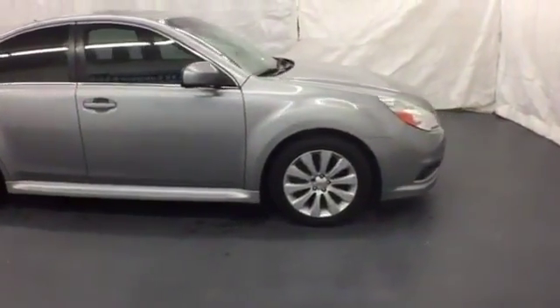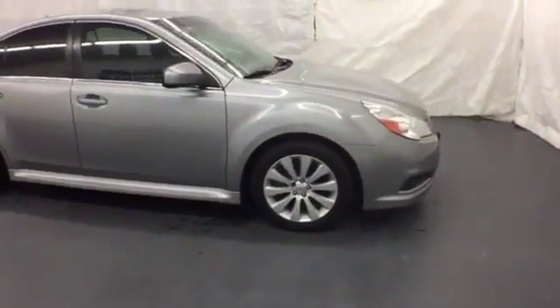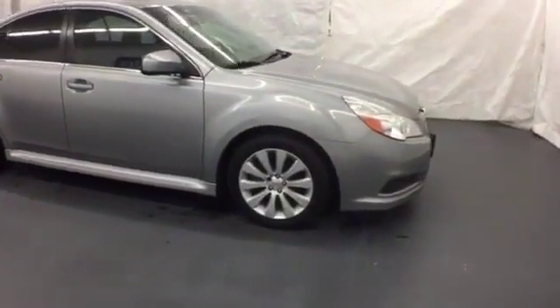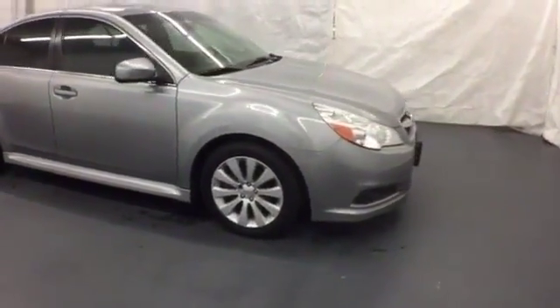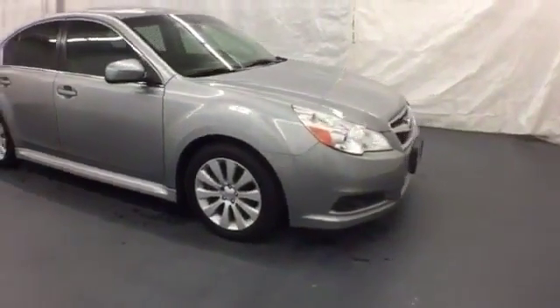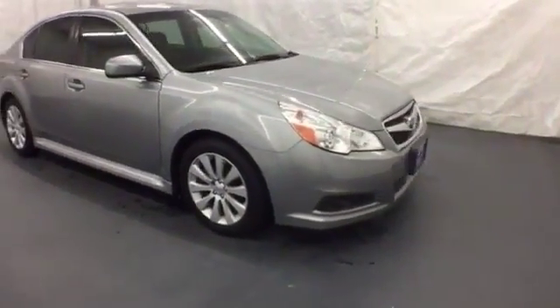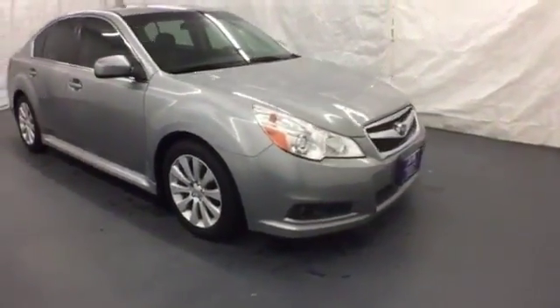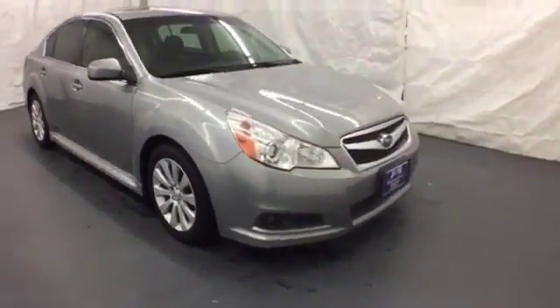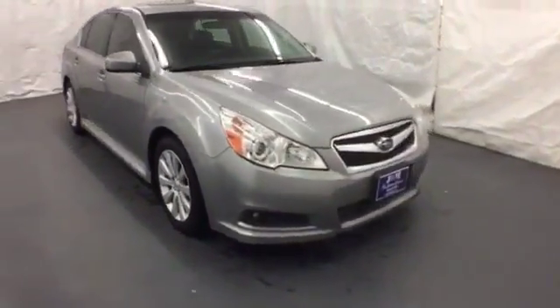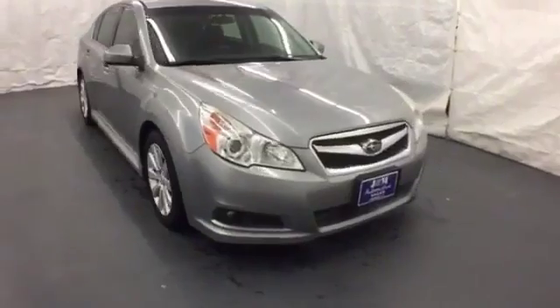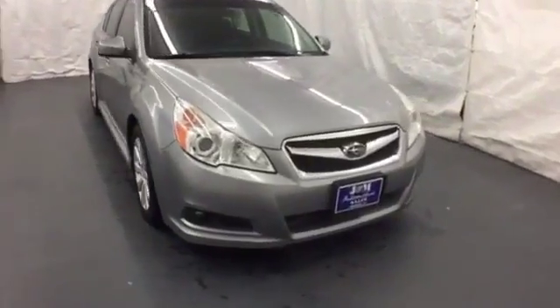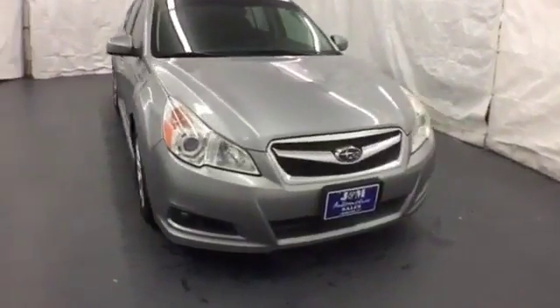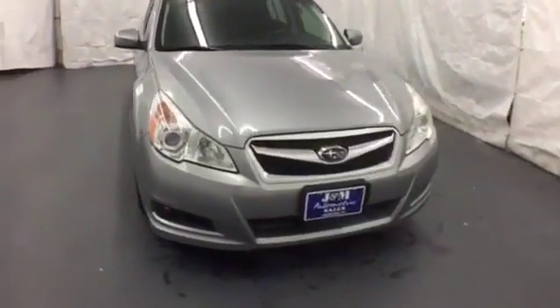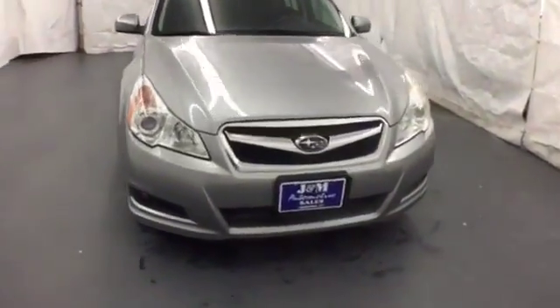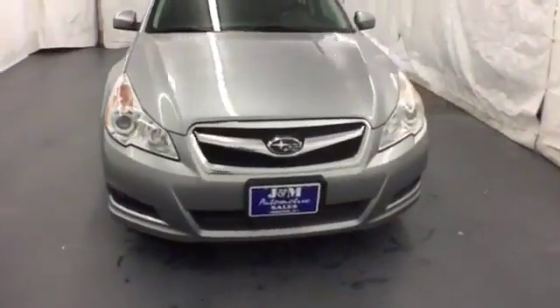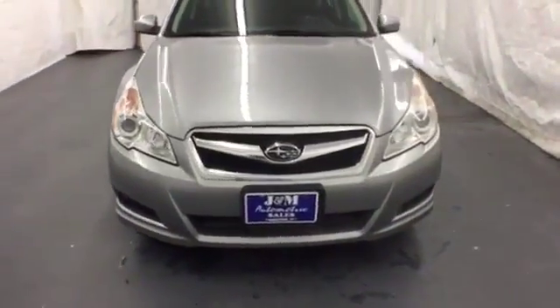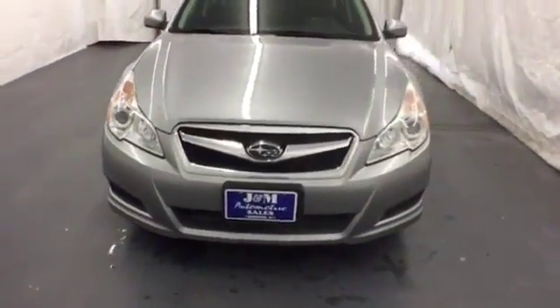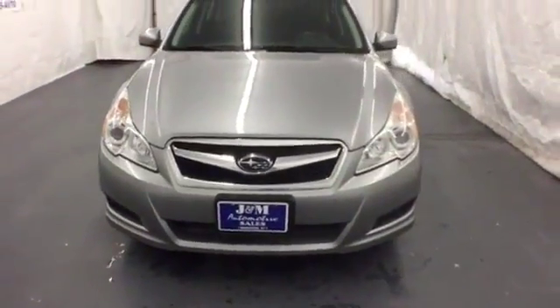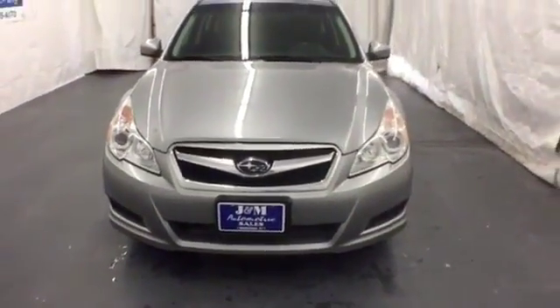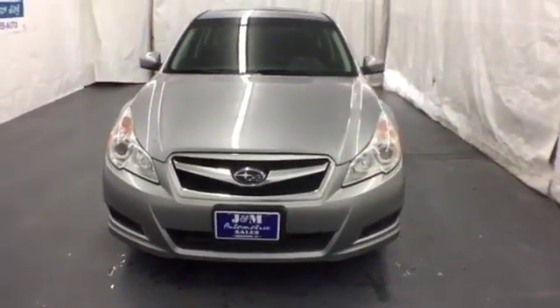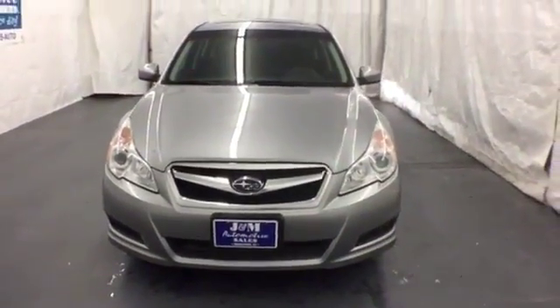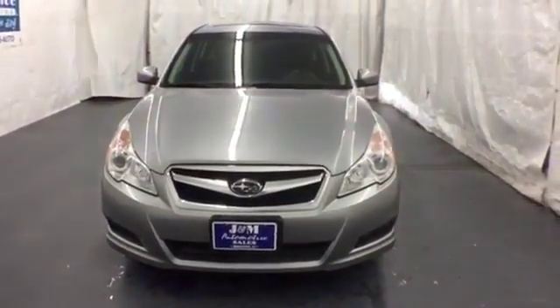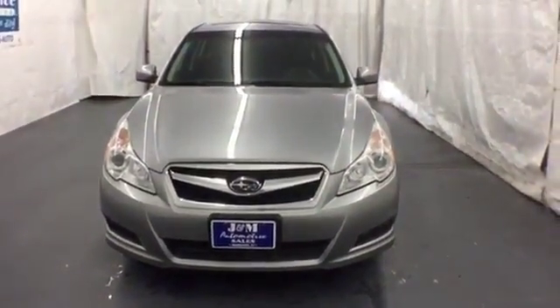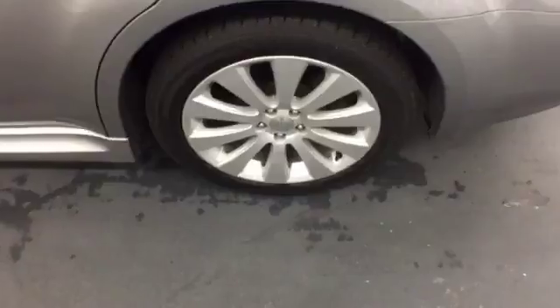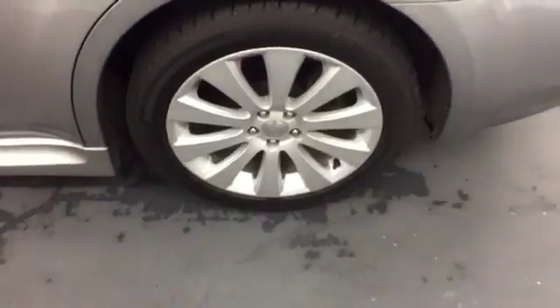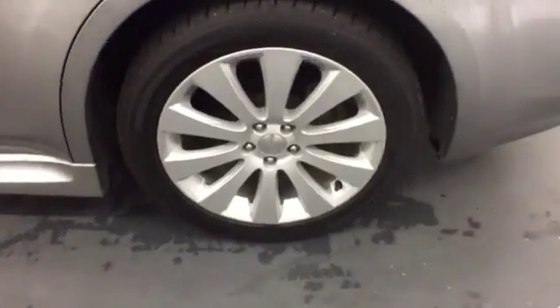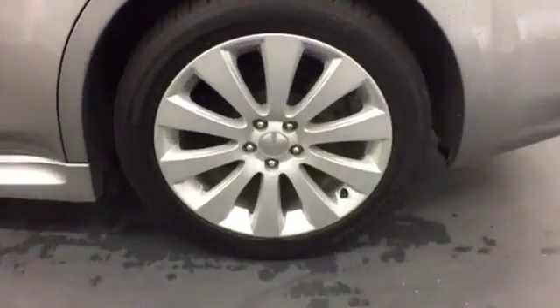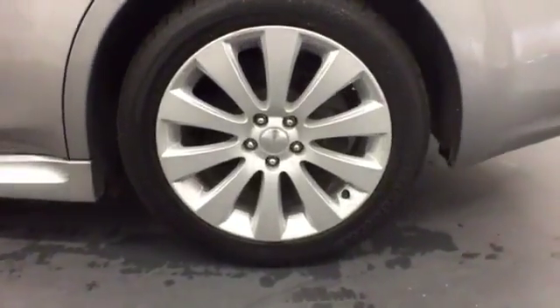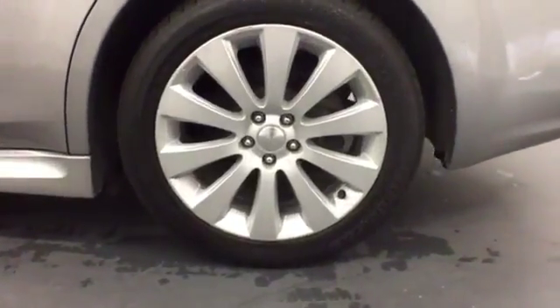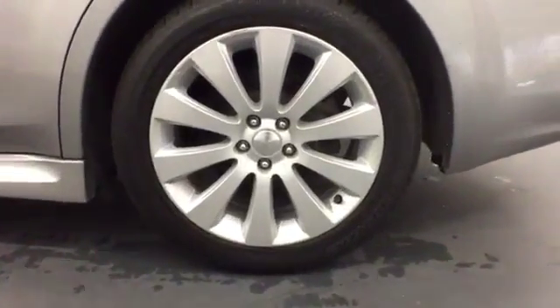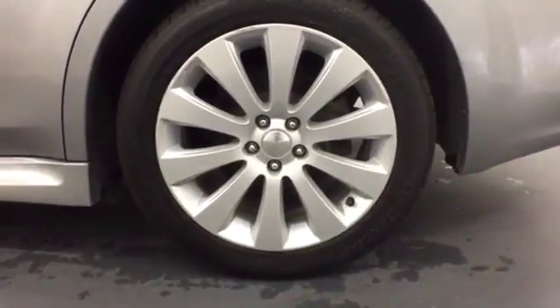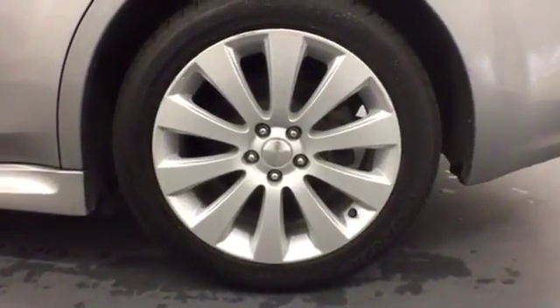The cabin of this Legacy is warm and luxurious, with sleek, high-tech instrumentation, rich appointments and only the highest quality materials. You need to see it to believe it. Check it out in person today.